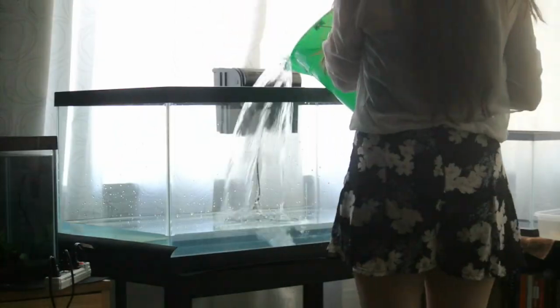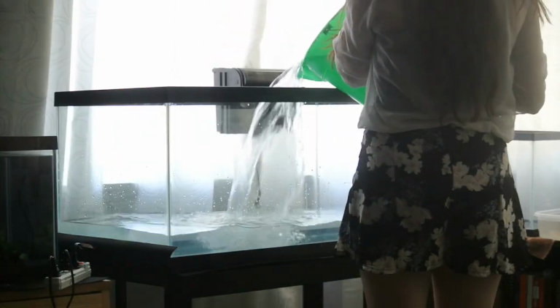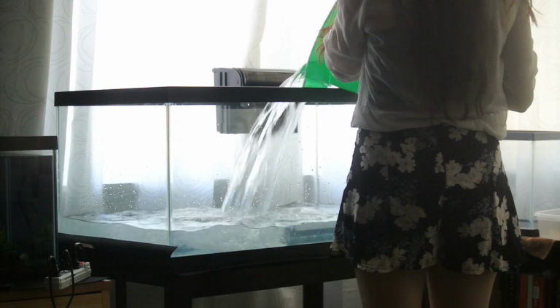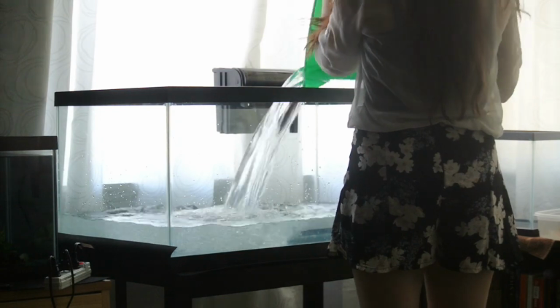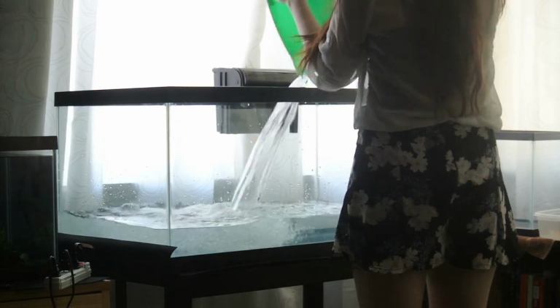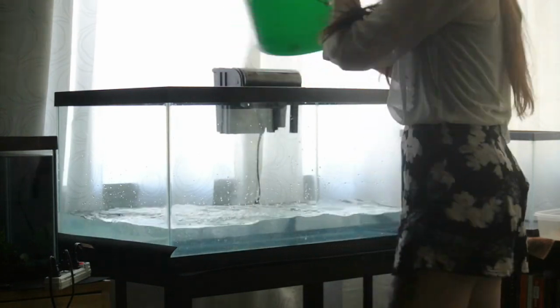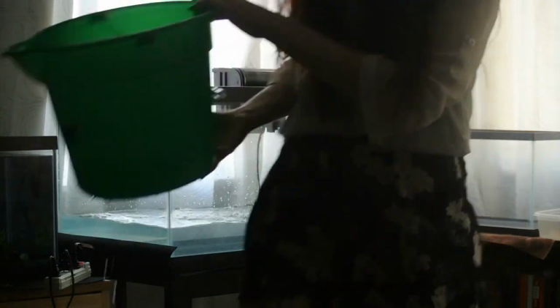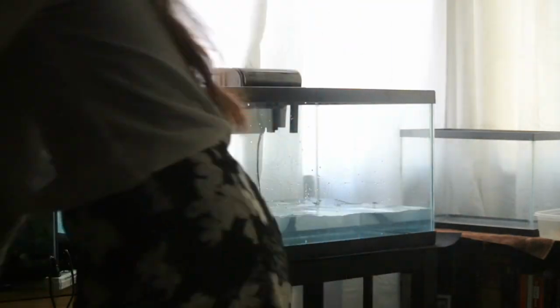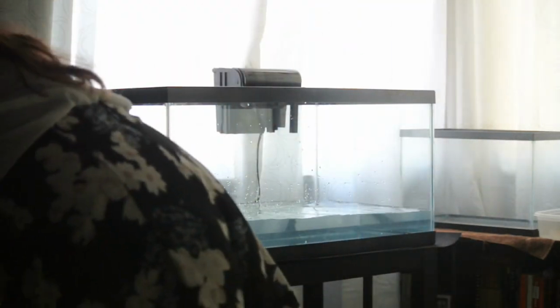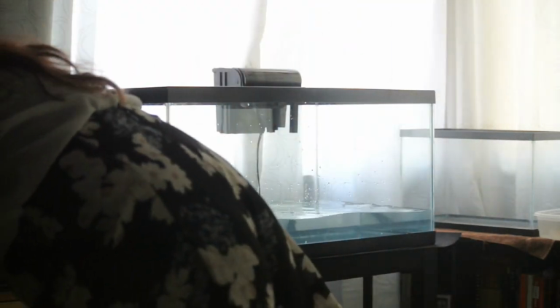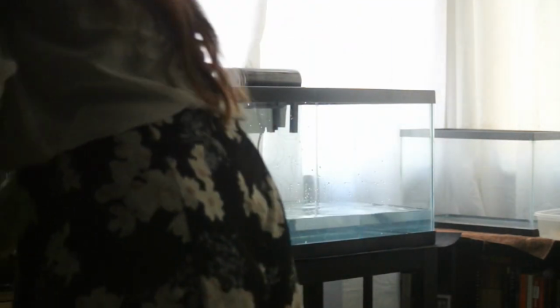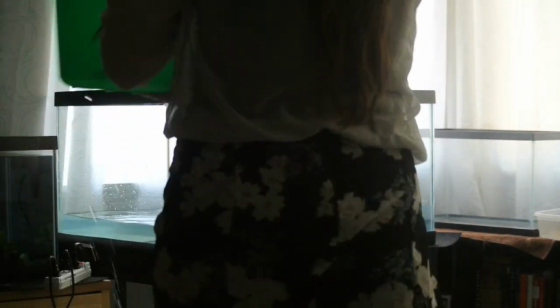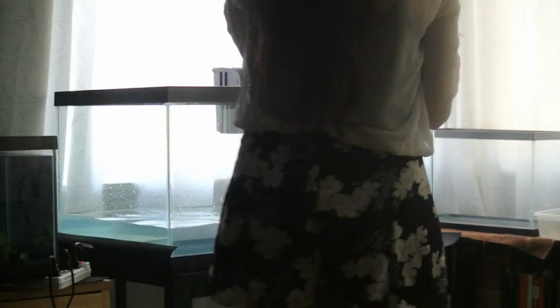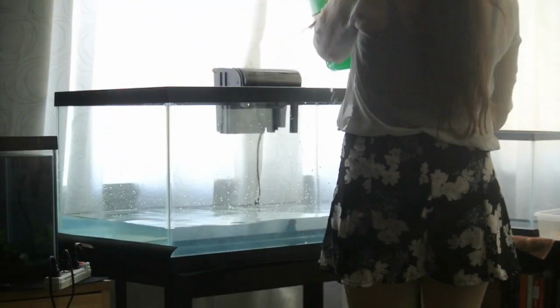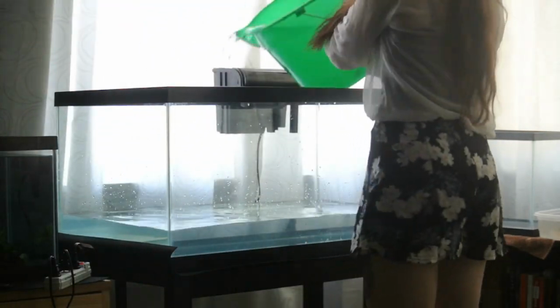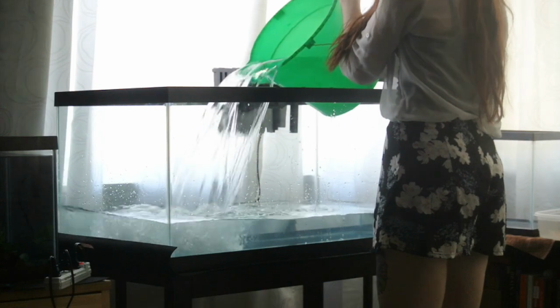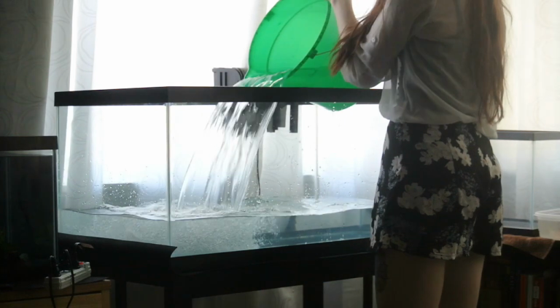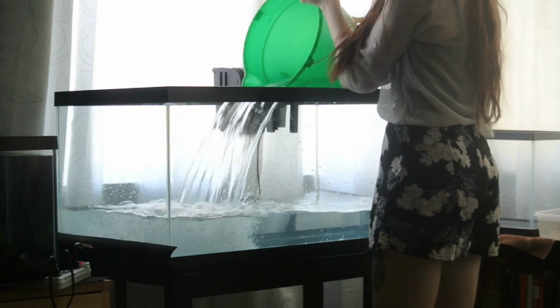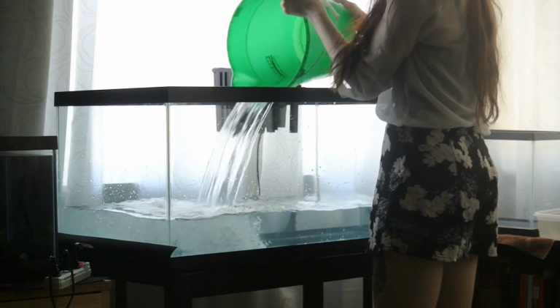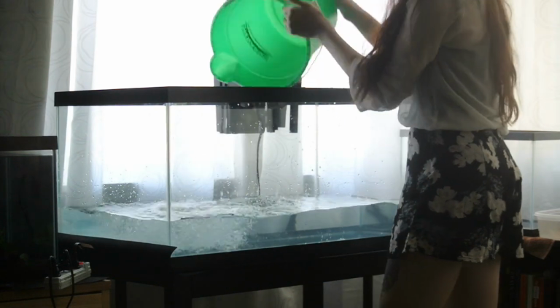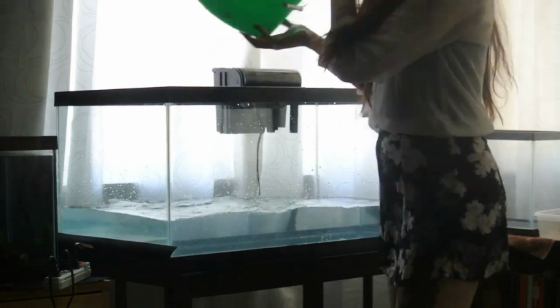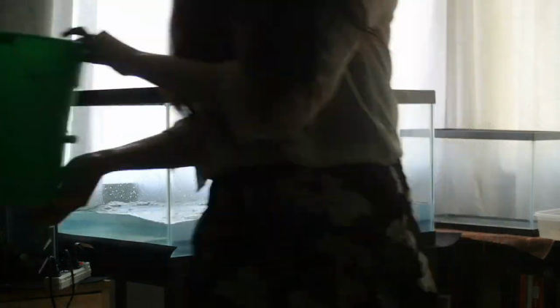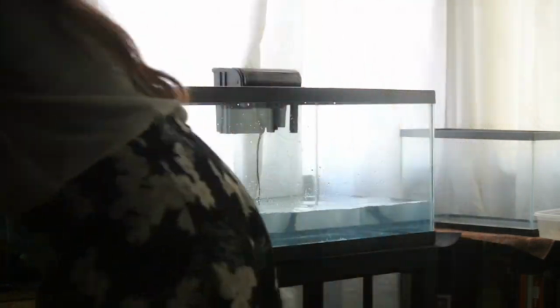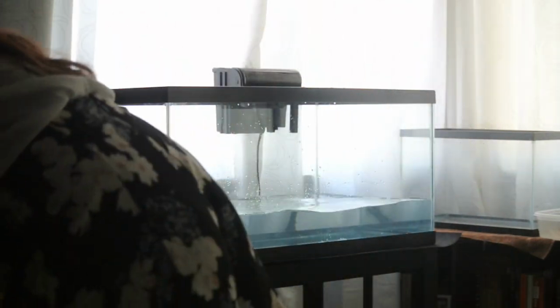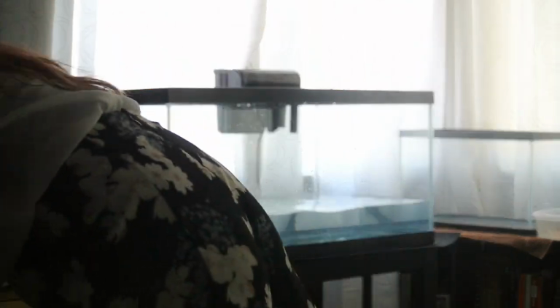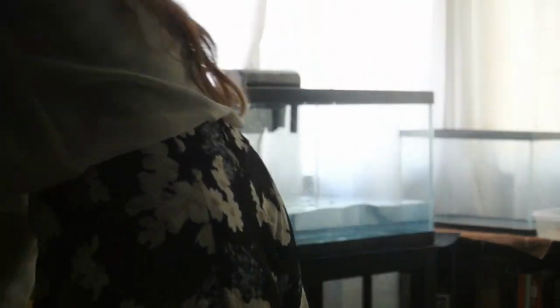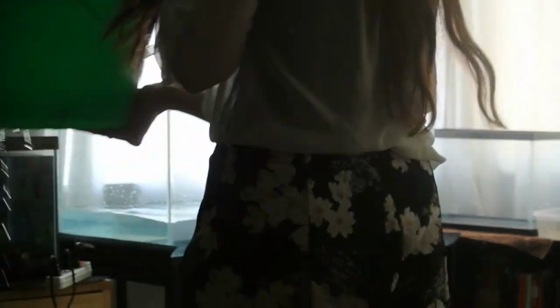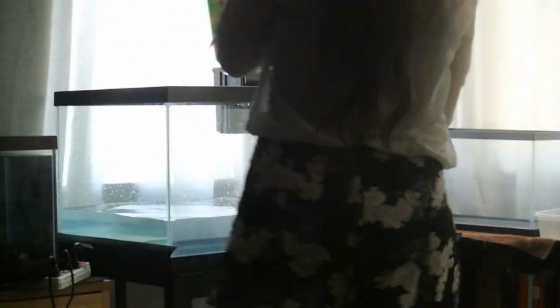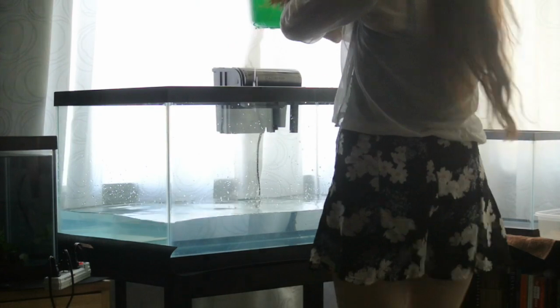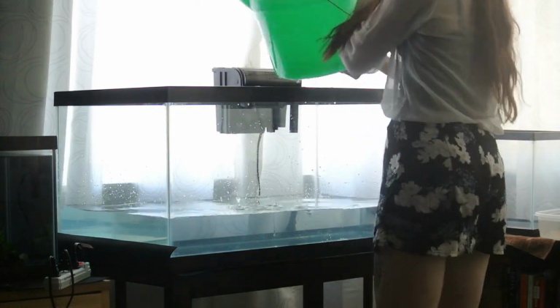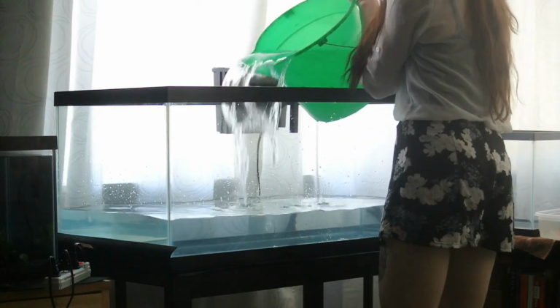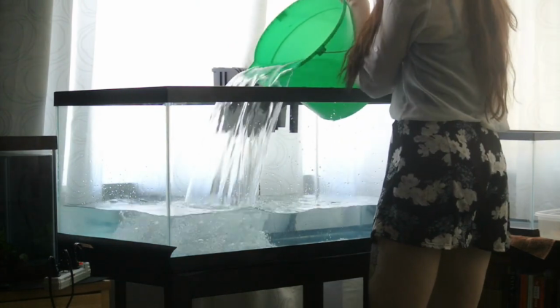Next I'm adding in fresh dechlorinated water, and I'd just like to point out that it's extremely important to find a stand for your tank that fits it completely. All four corners of the tank should be touching the stand and nowhere should it be hanging off.